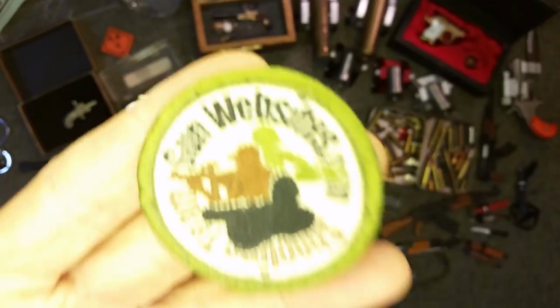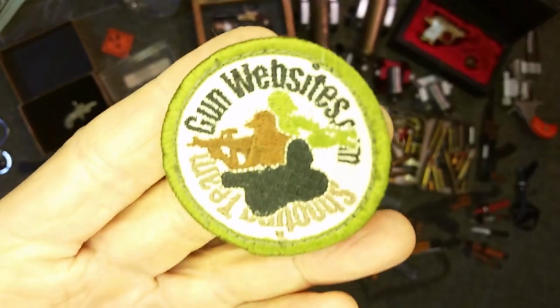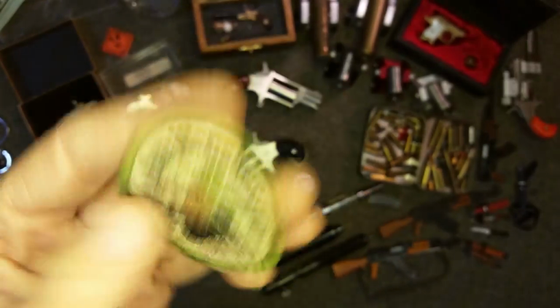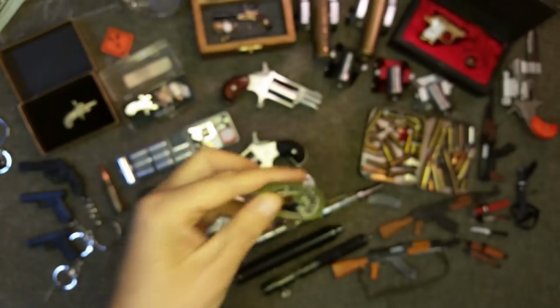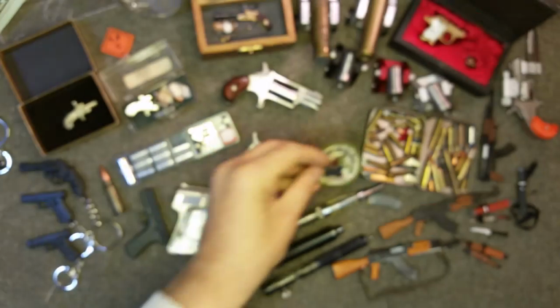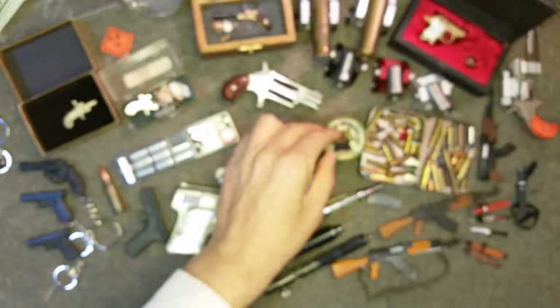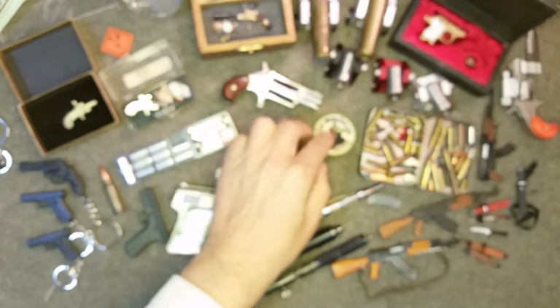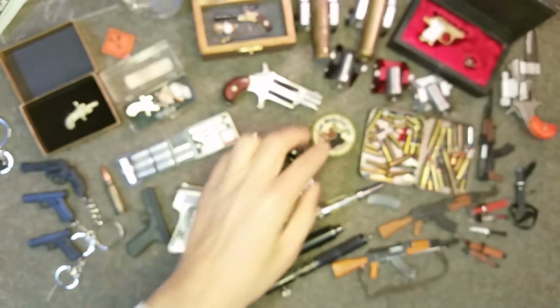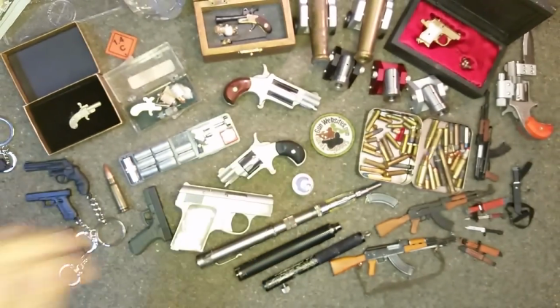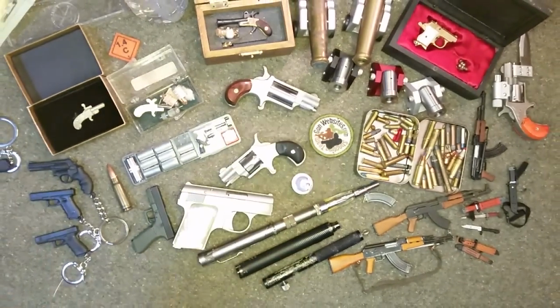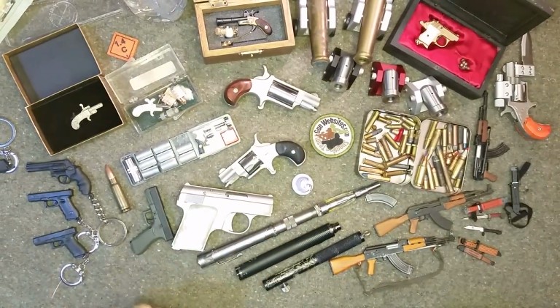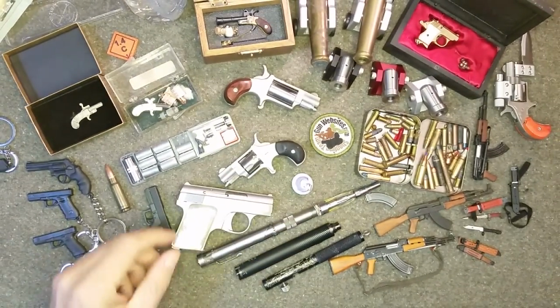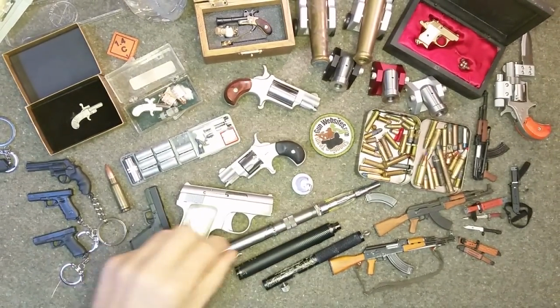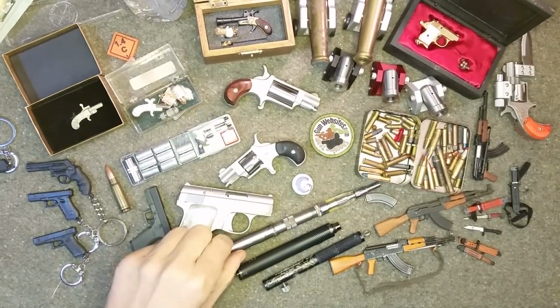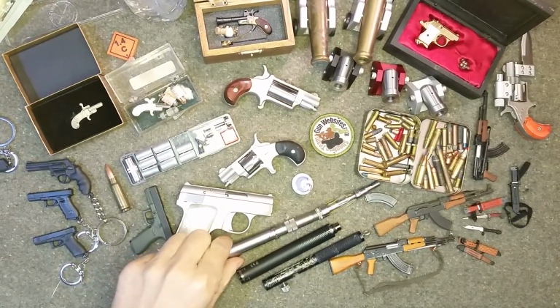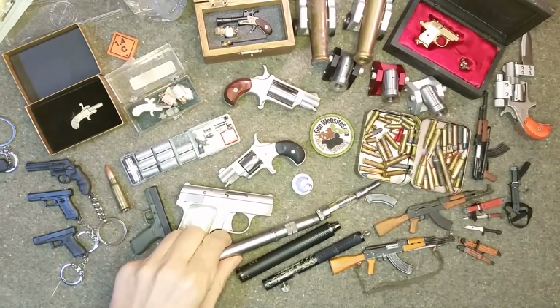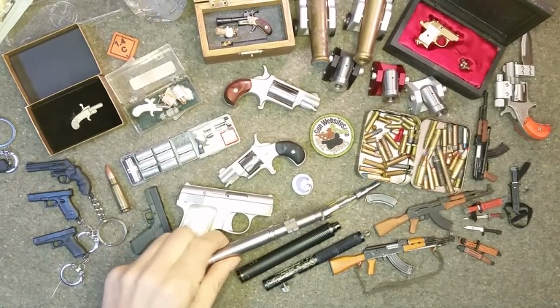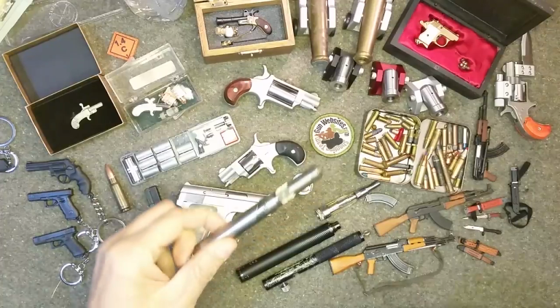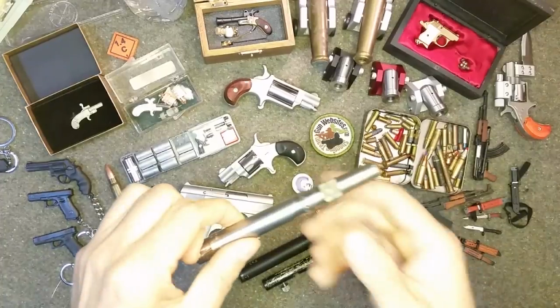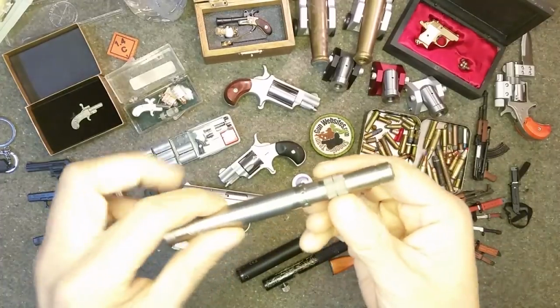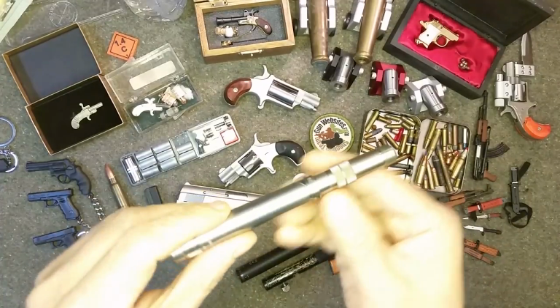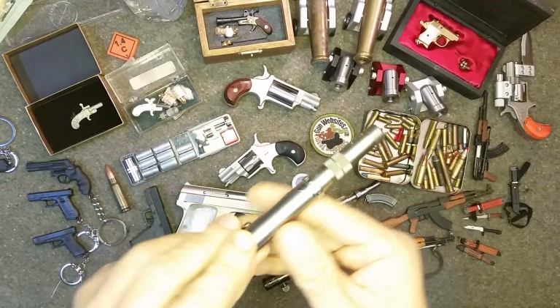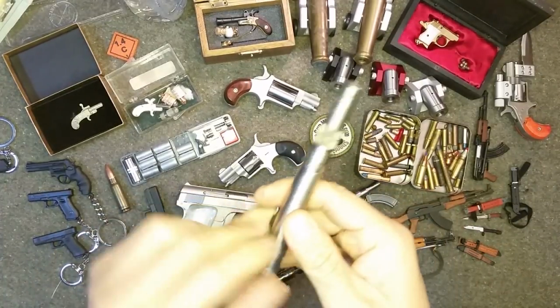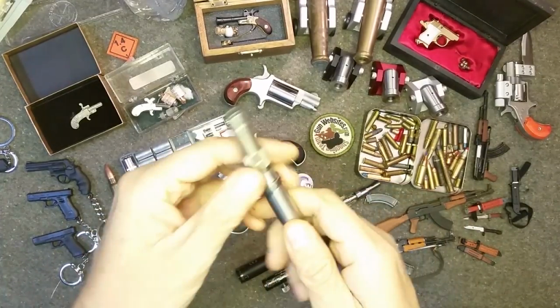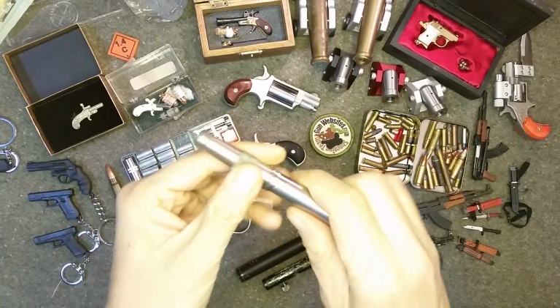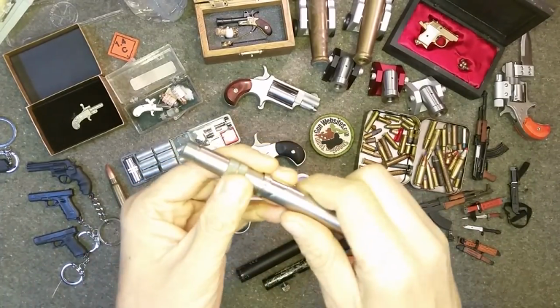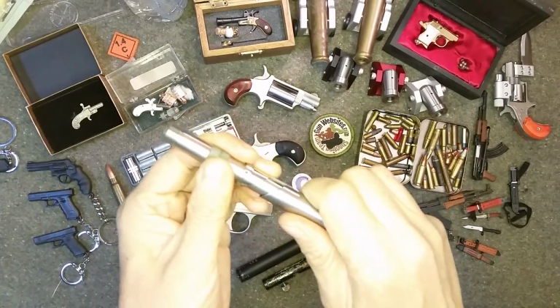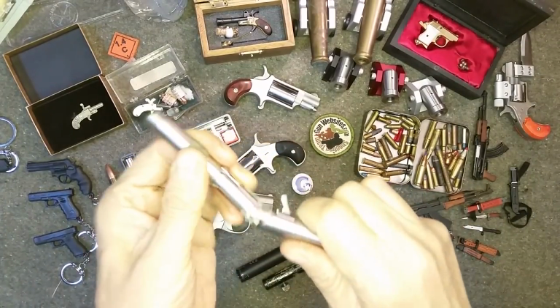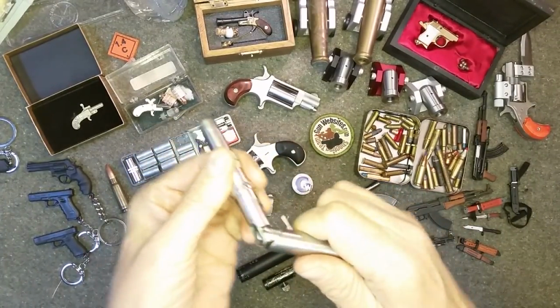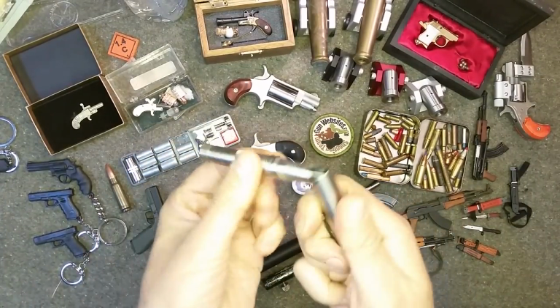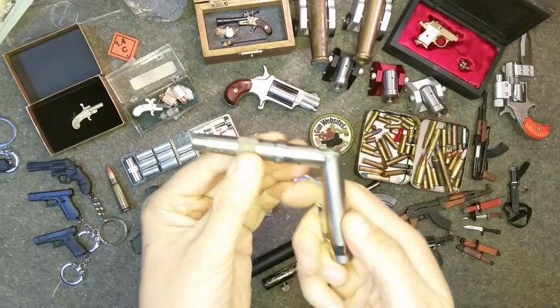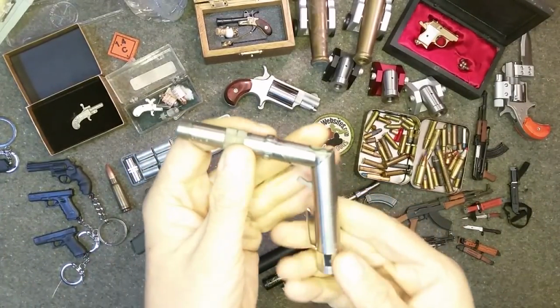All right, next up as we take a look at these mini guns, let's take a look at this vape. Oh wait, this isn't a vape battery. This is a Braverman pen gun.